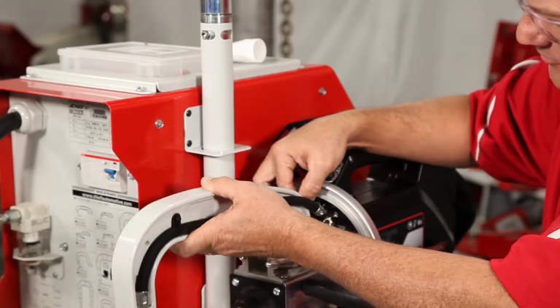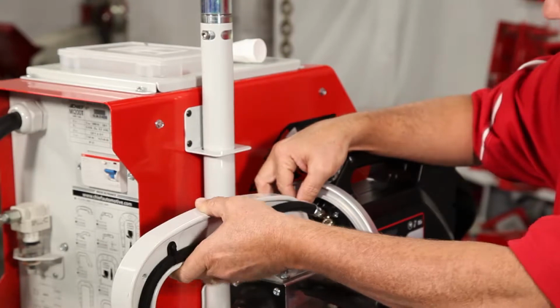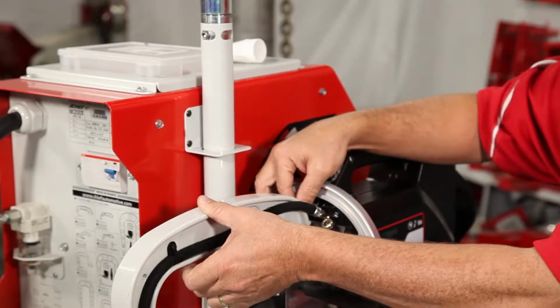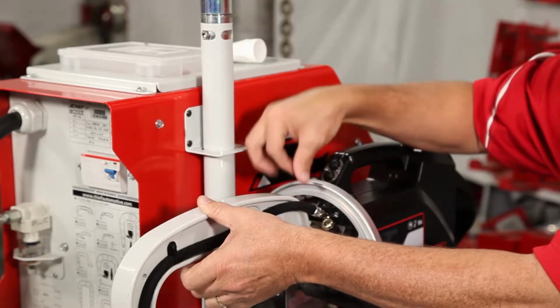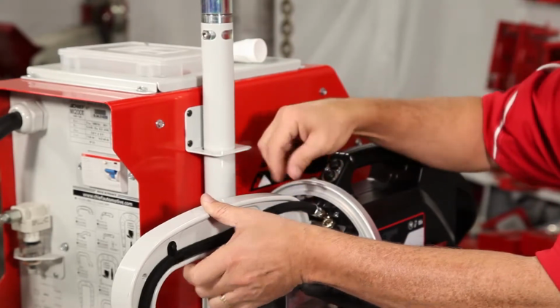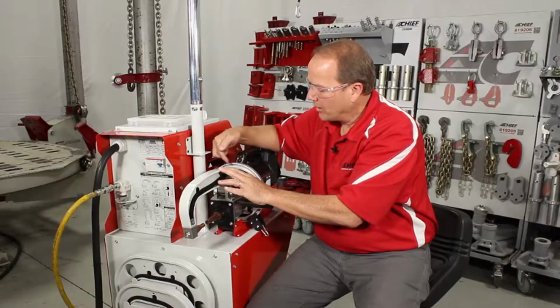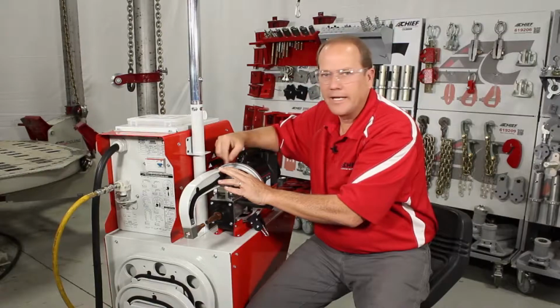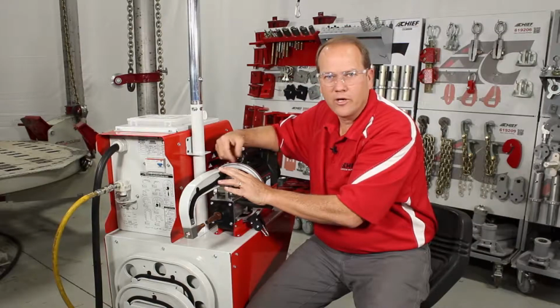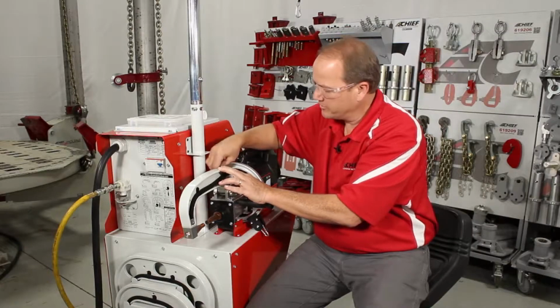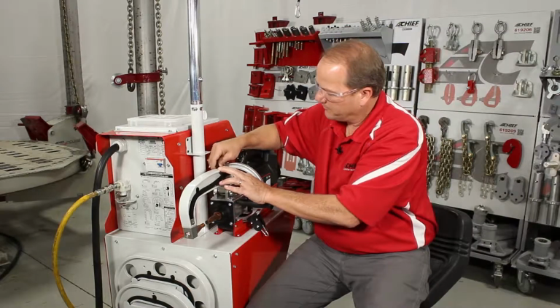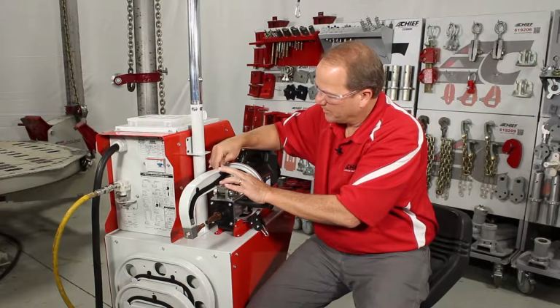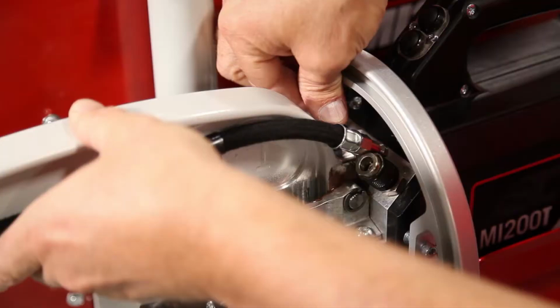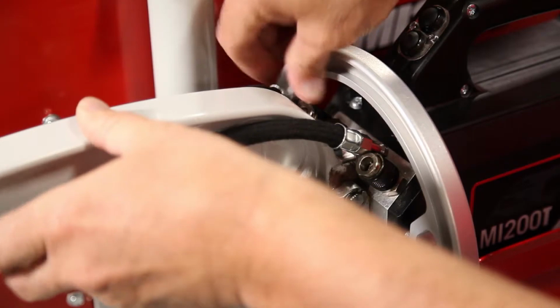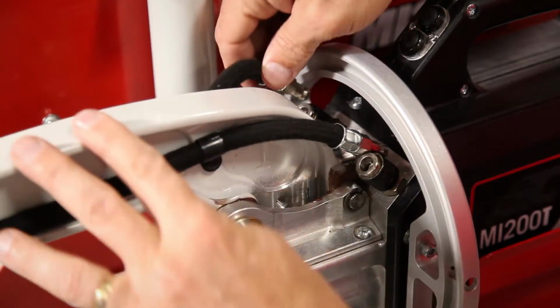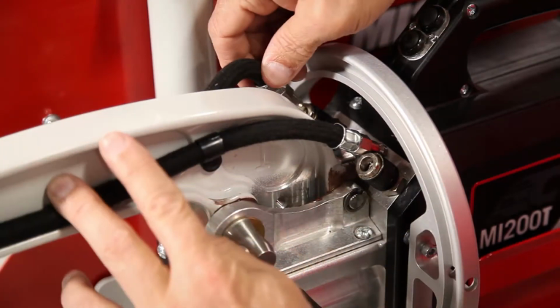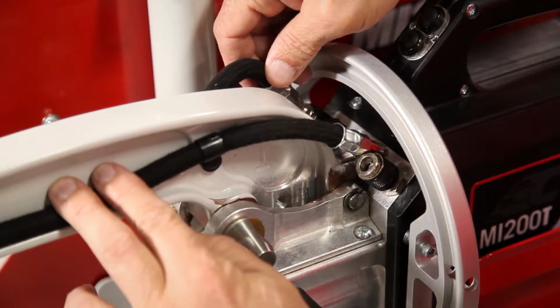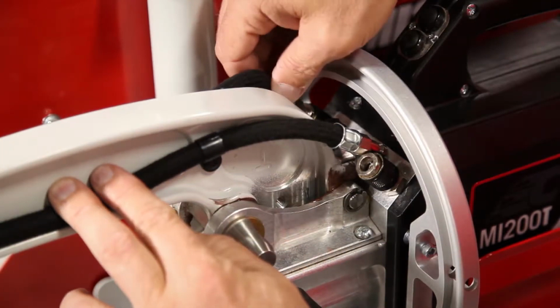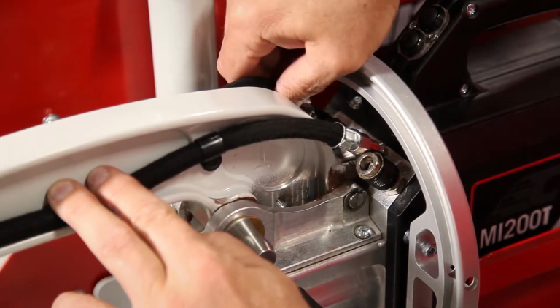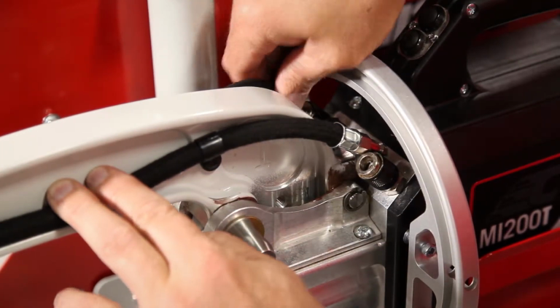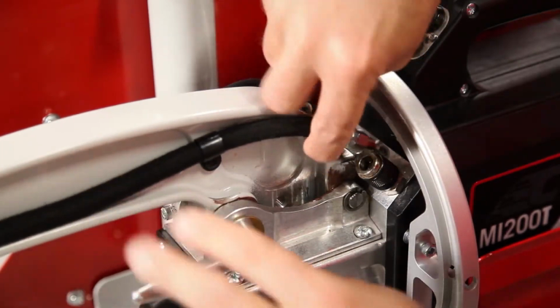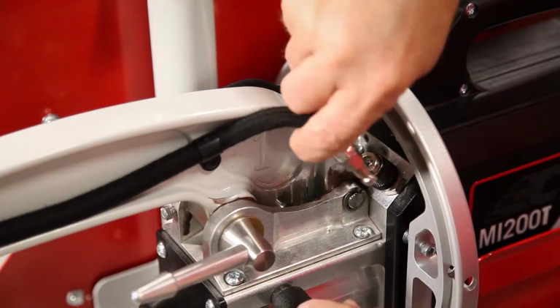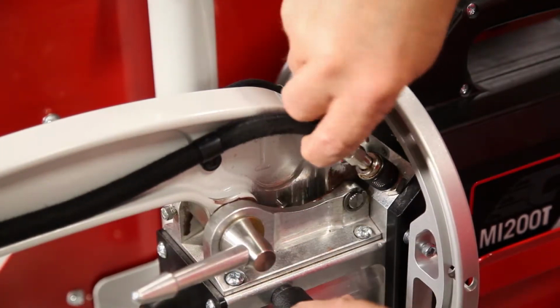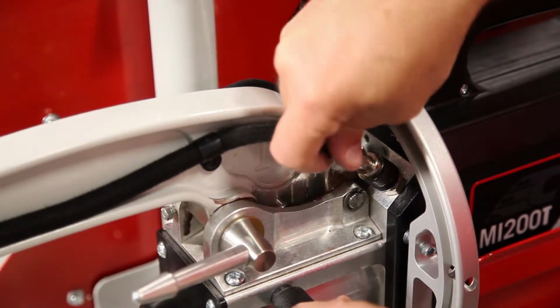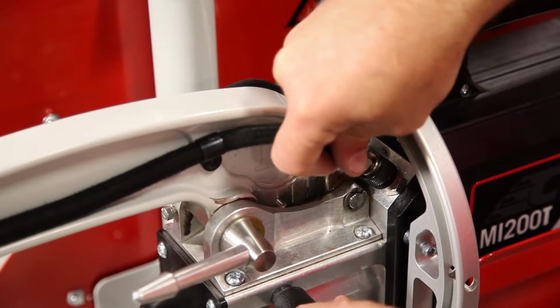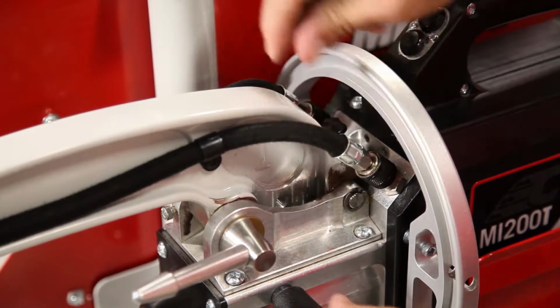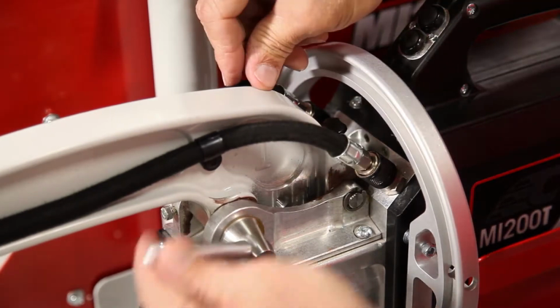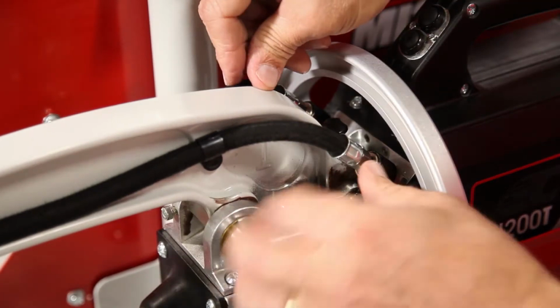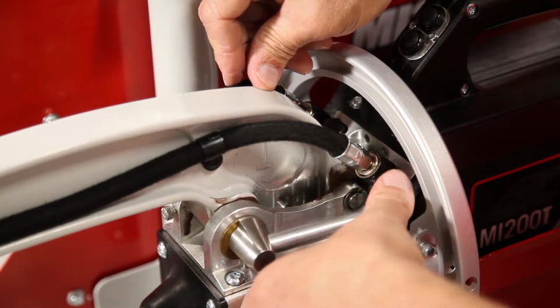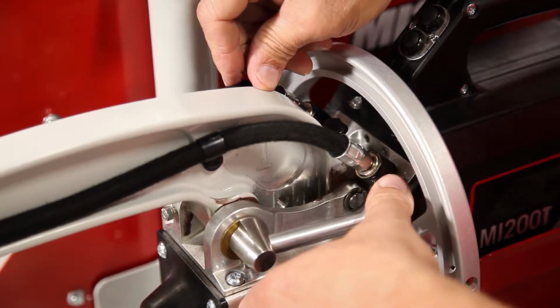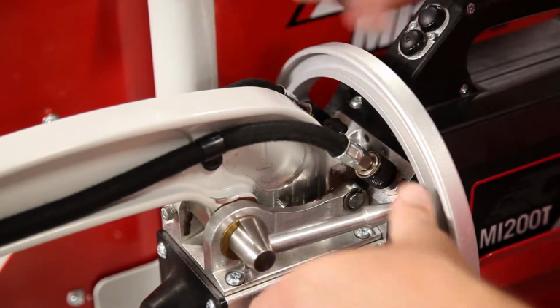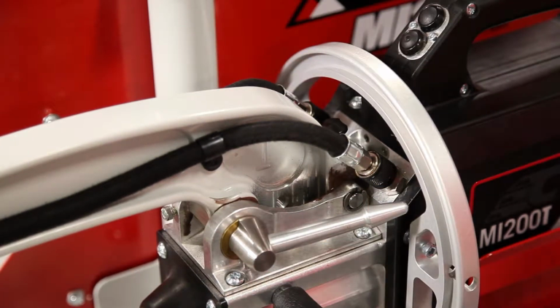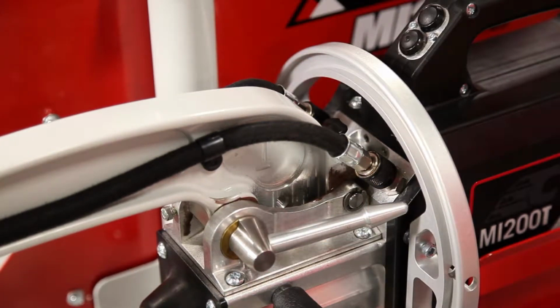Install the arm and drop it down. Now we're going to engage the hoses — simply place those in and push. They should click in. Next, lock the arm in place using the lock mechanism.